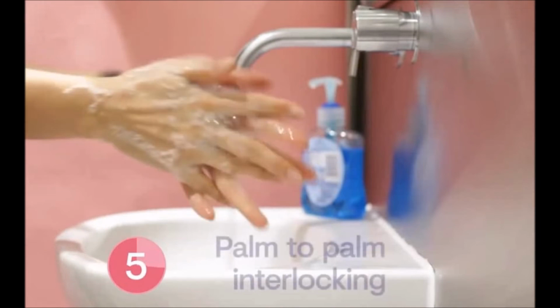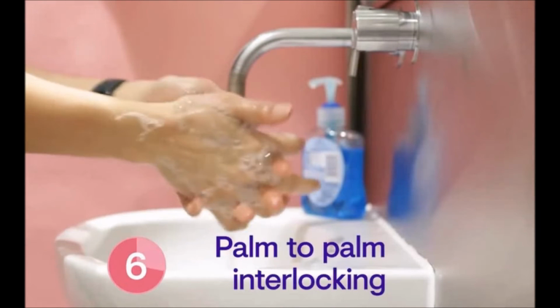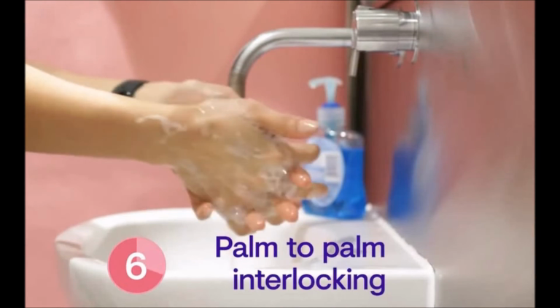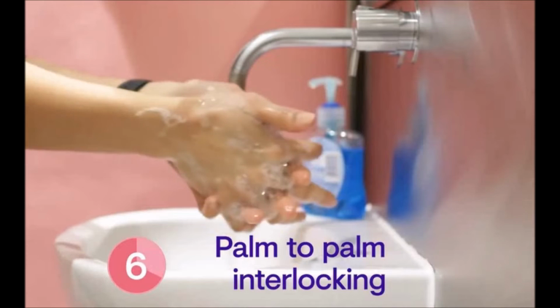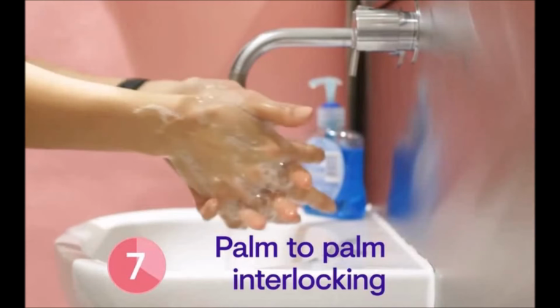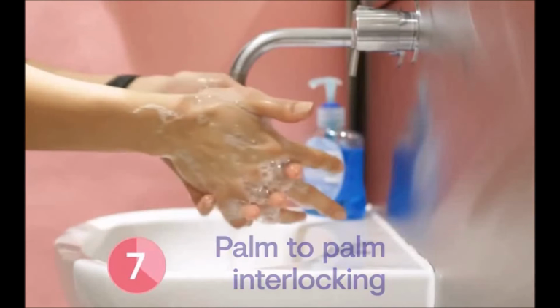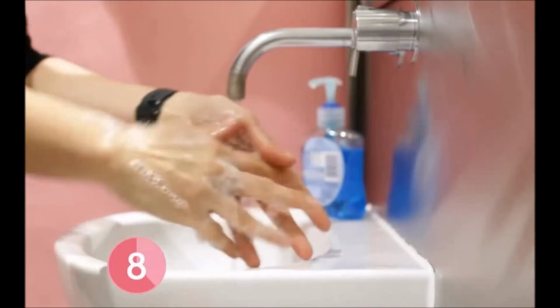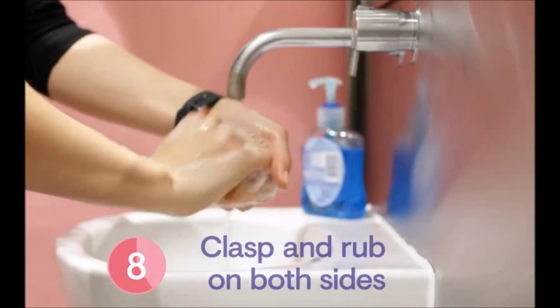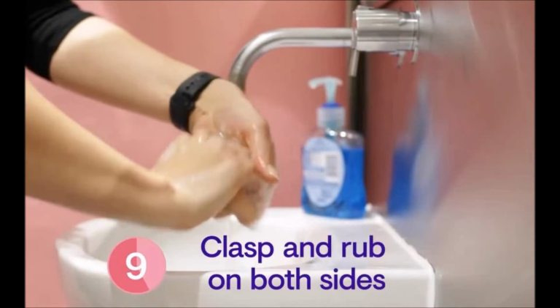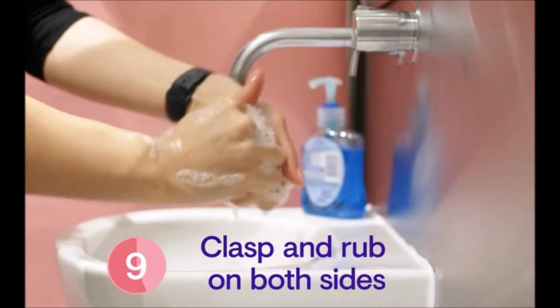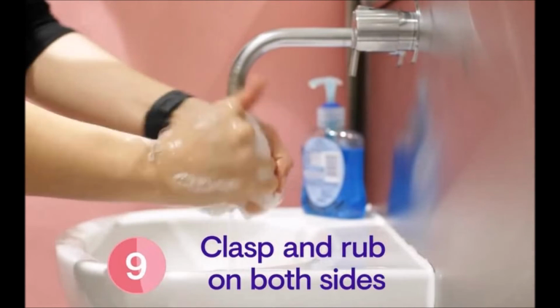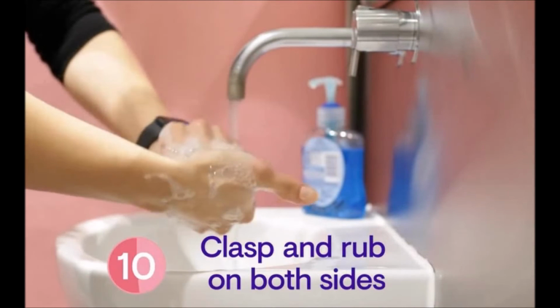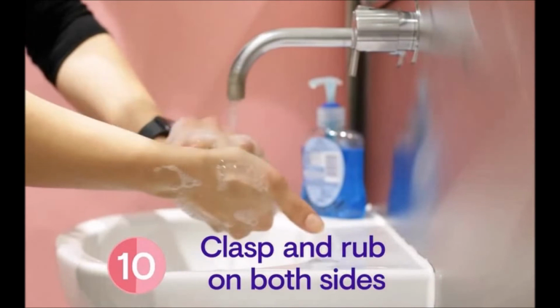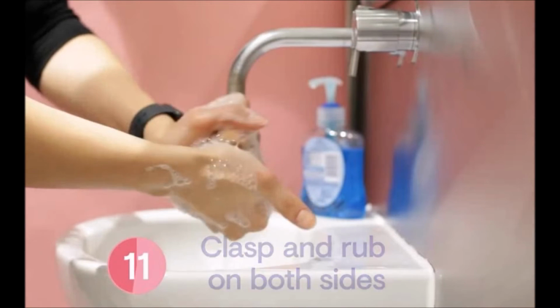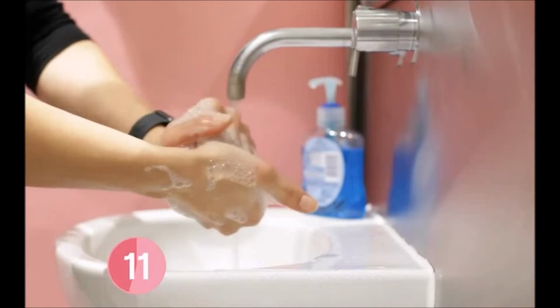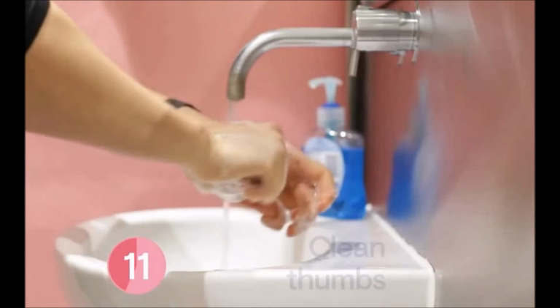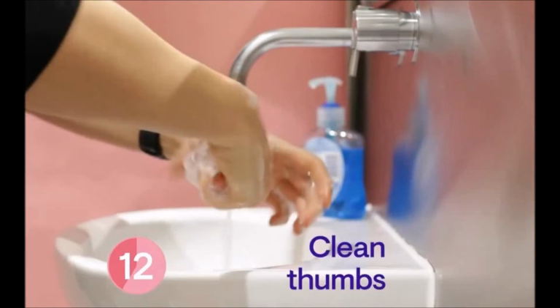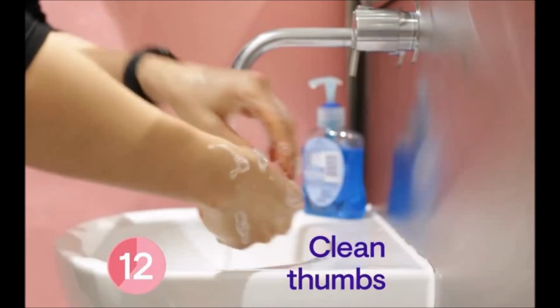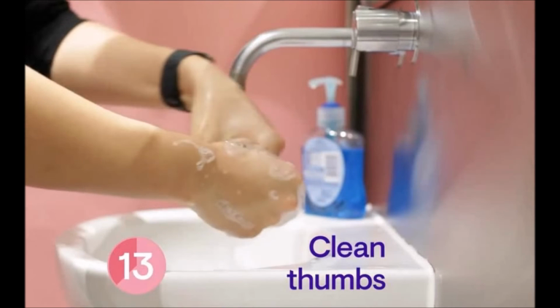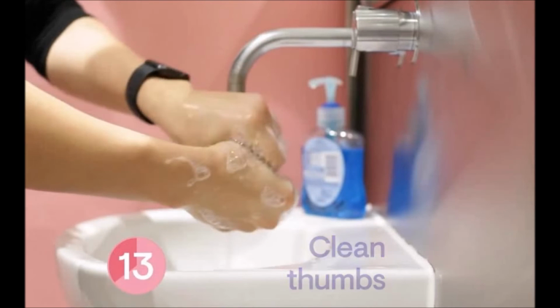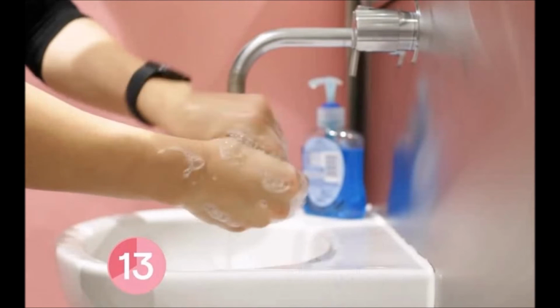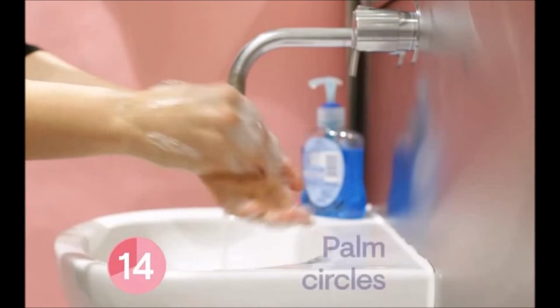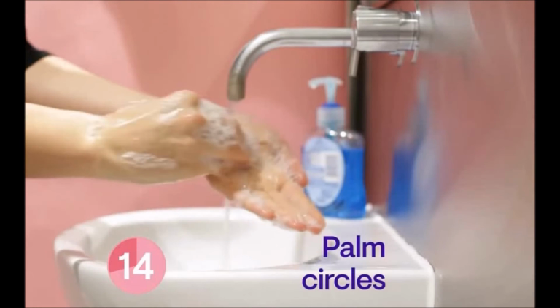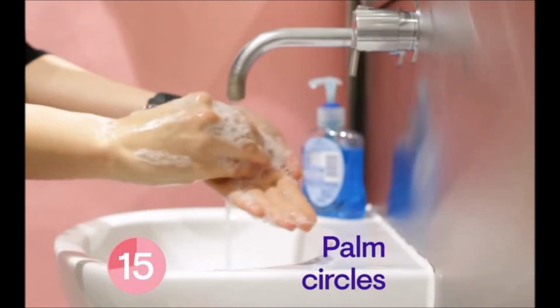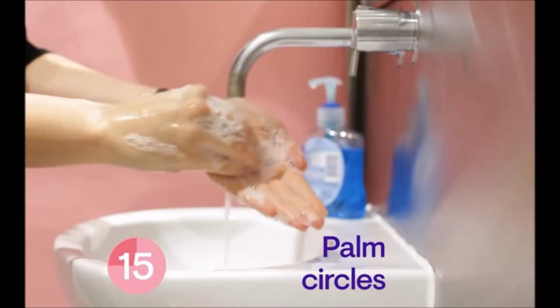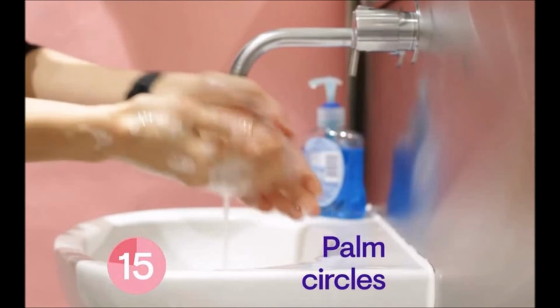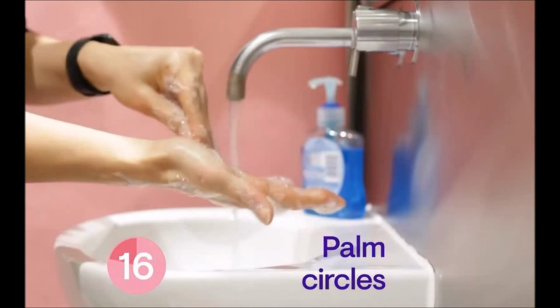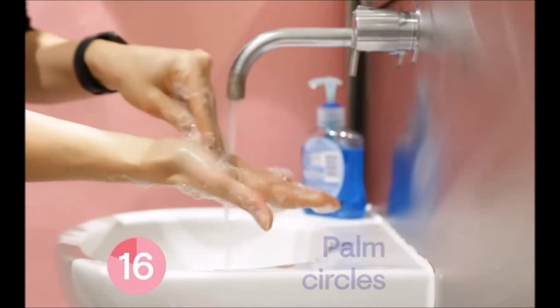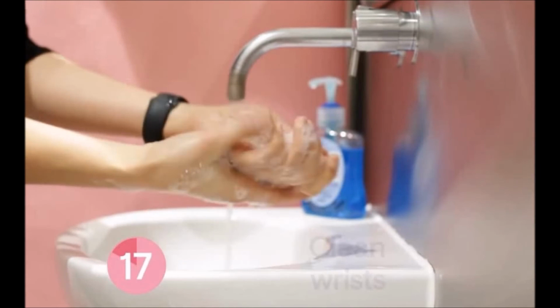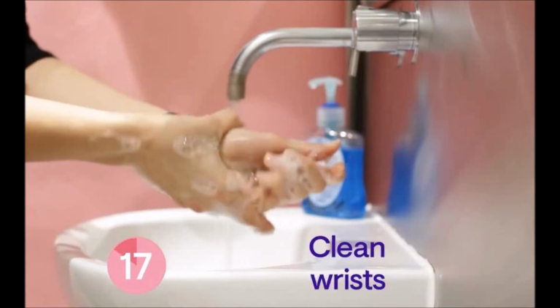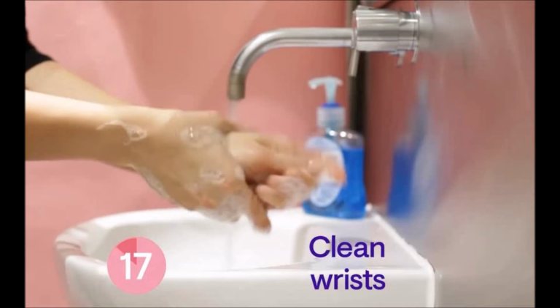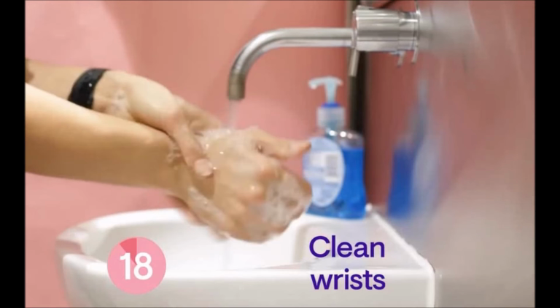Then part the palm with fingers interlocked, clasp your hands together and rub, and then lean around the thumbs too. Rub your fingertips in the palms of your hands, and finish off with the wrists.